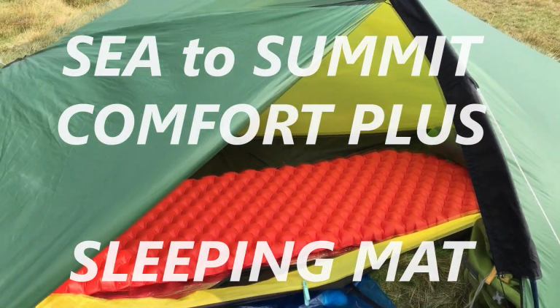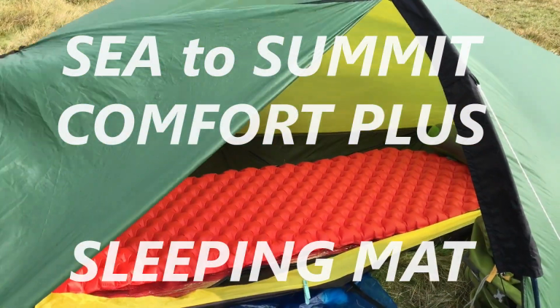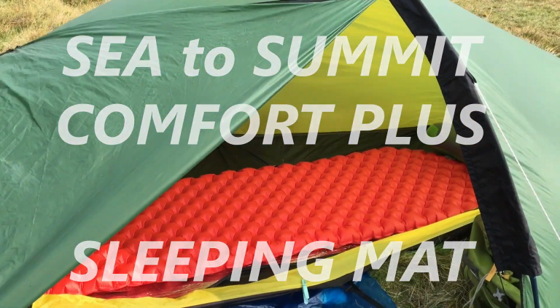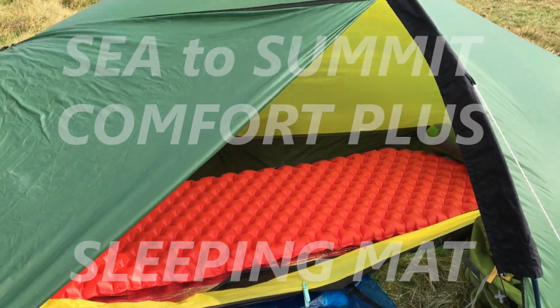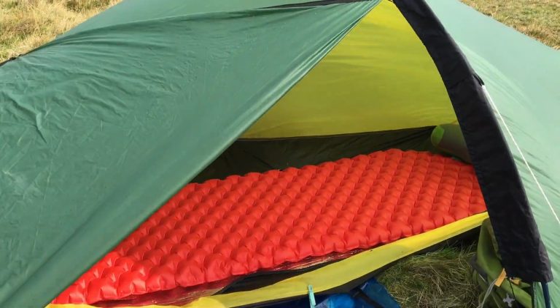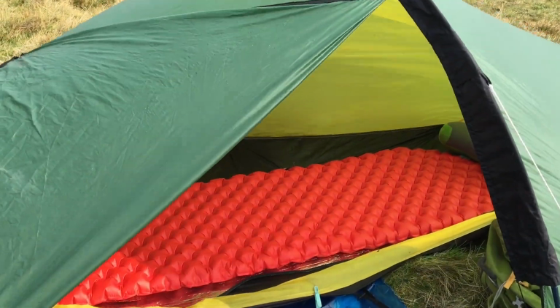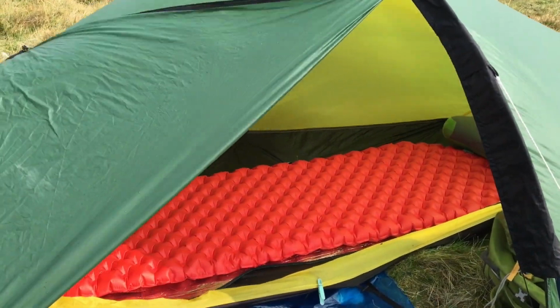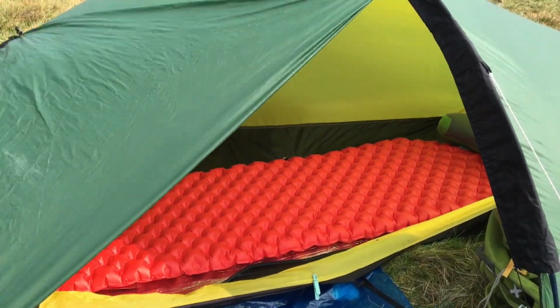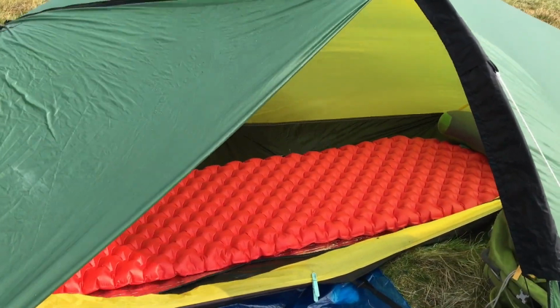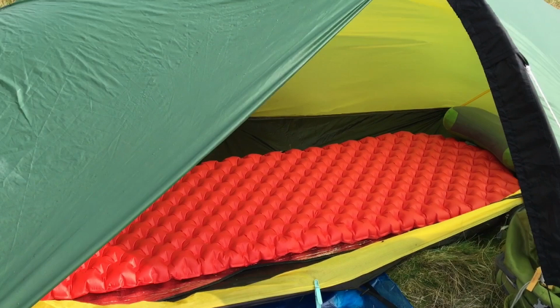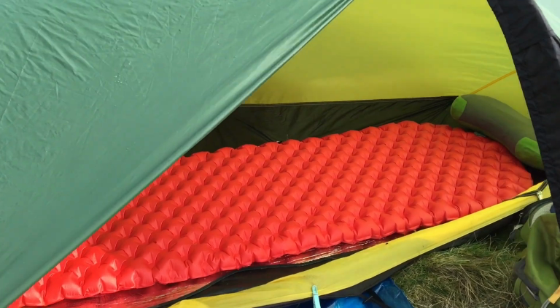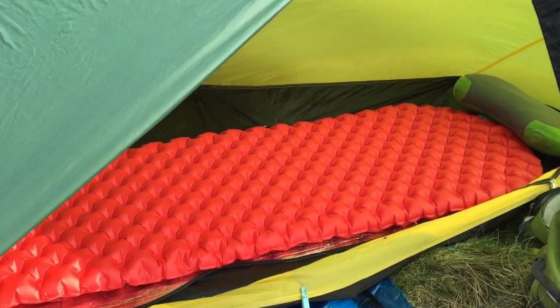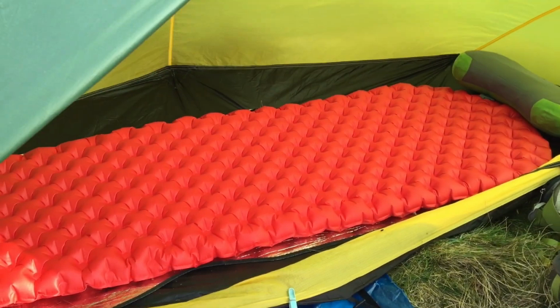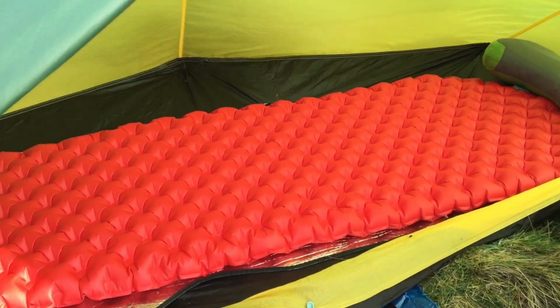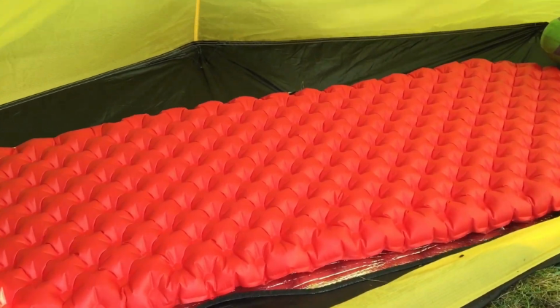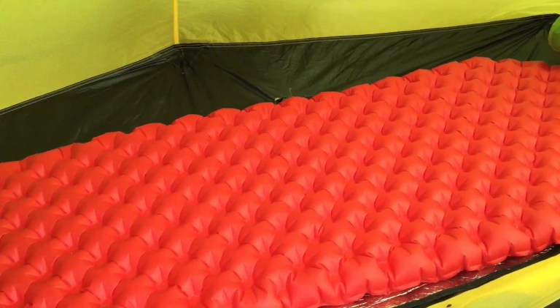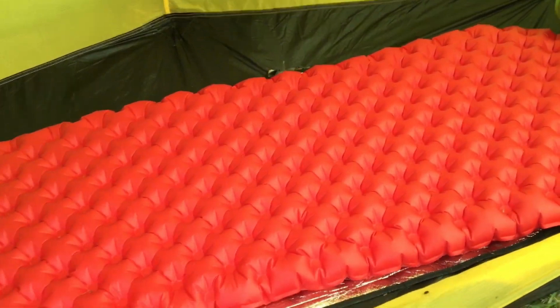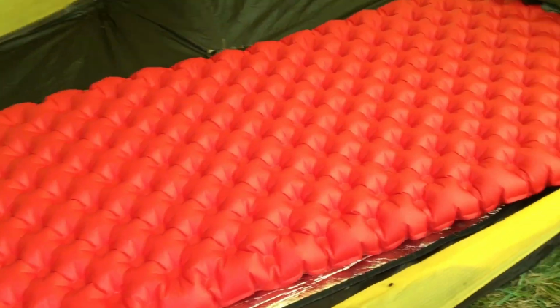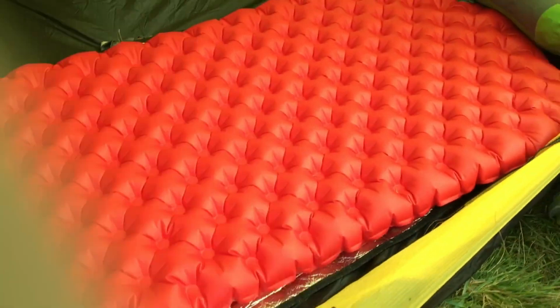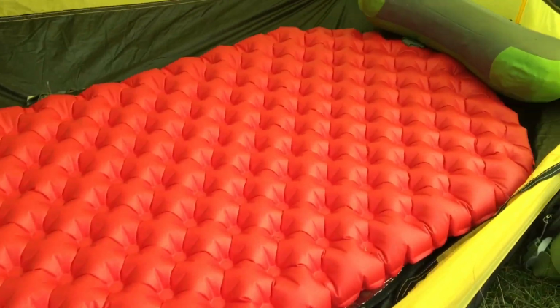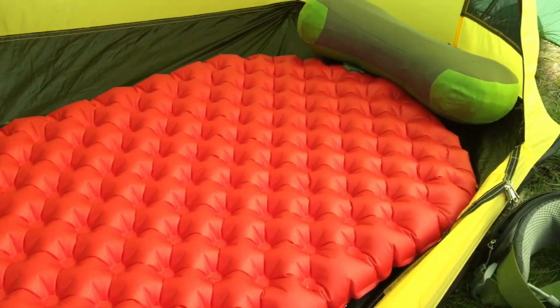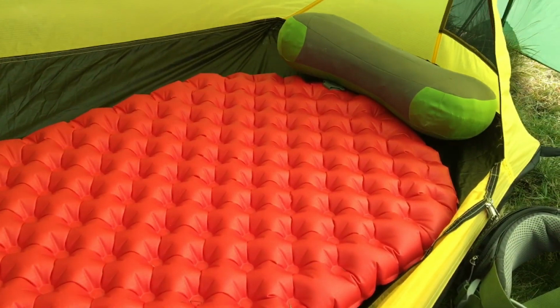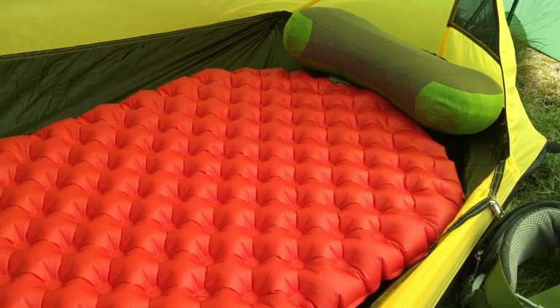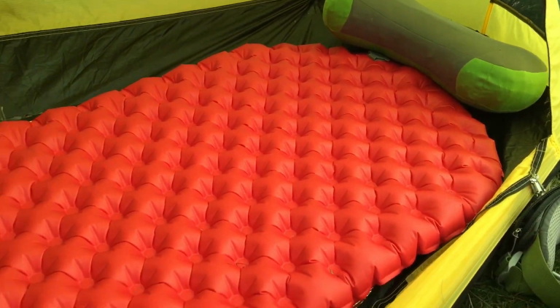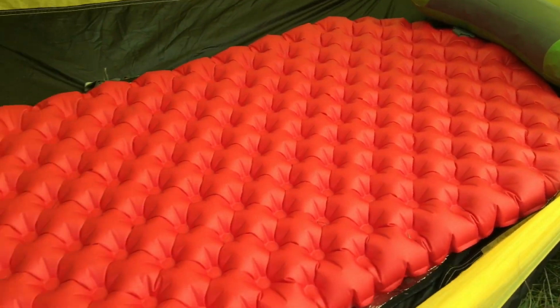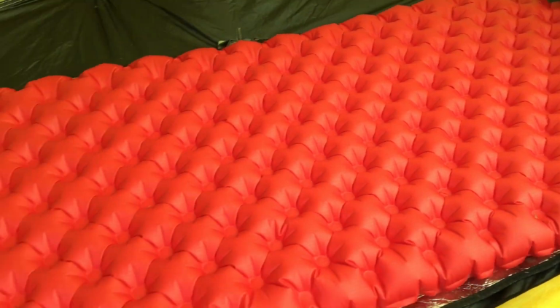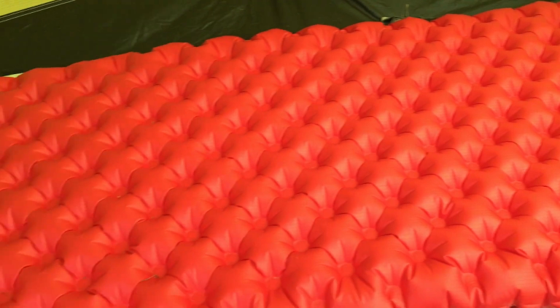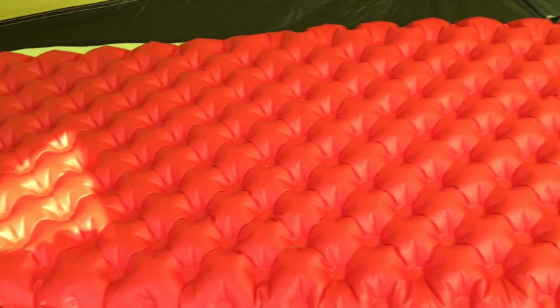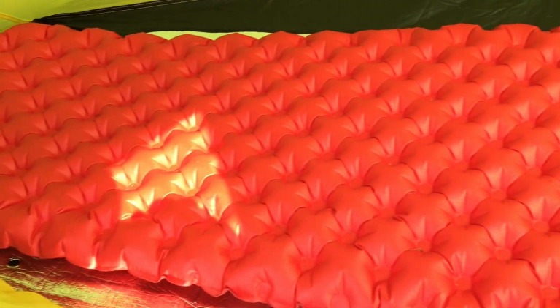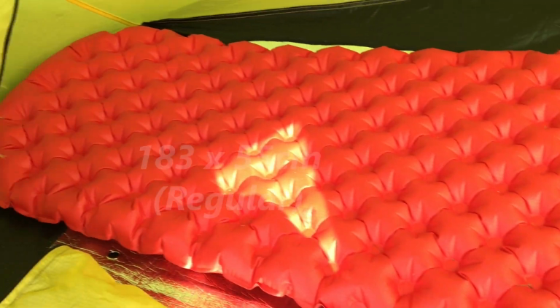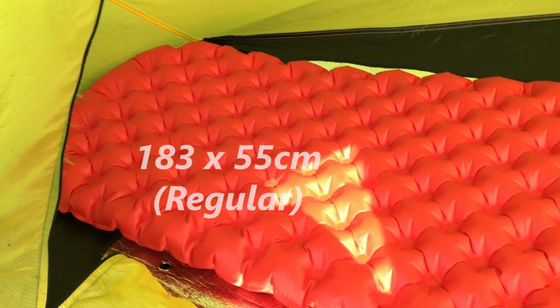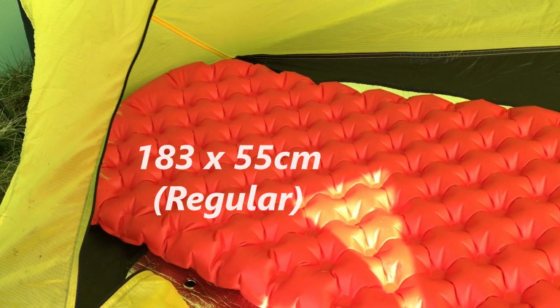Hiya guys! It's not very often I do a kit review, but this is a piece of kit that I've sworn by for the last year or so. It's a really comfortable sleeping mat called the Sea to Summit Comfort Plus.